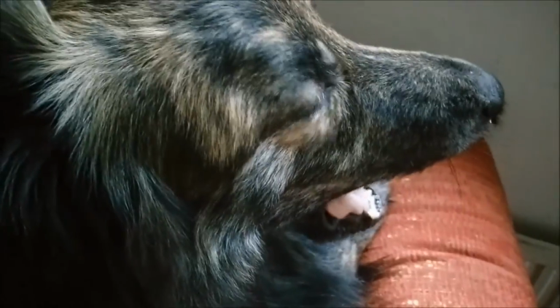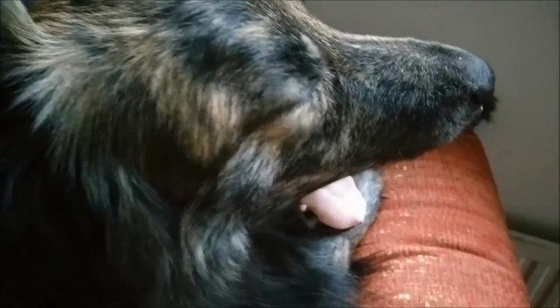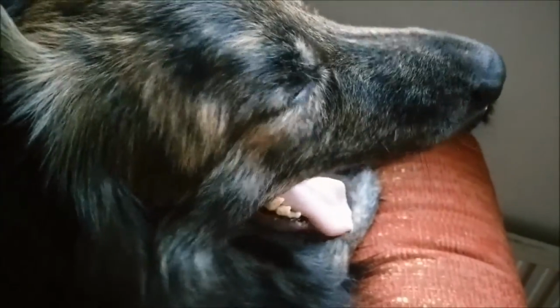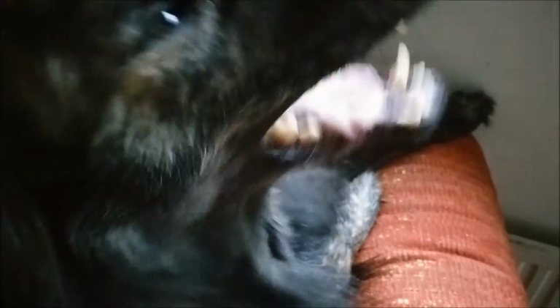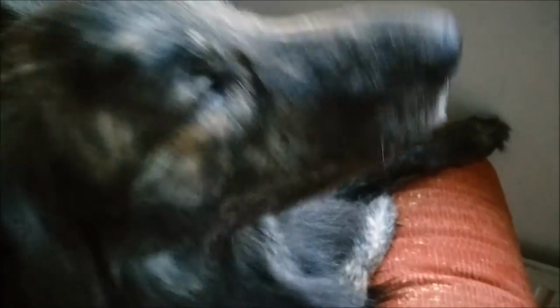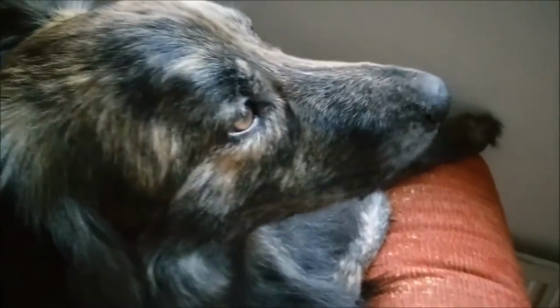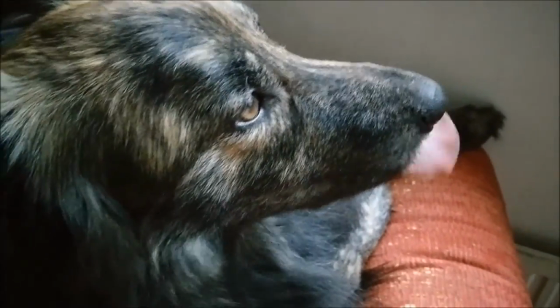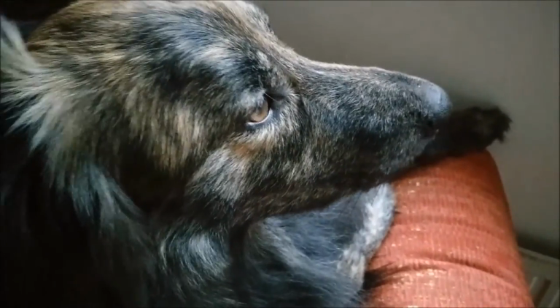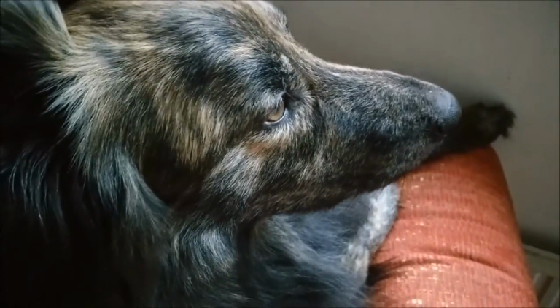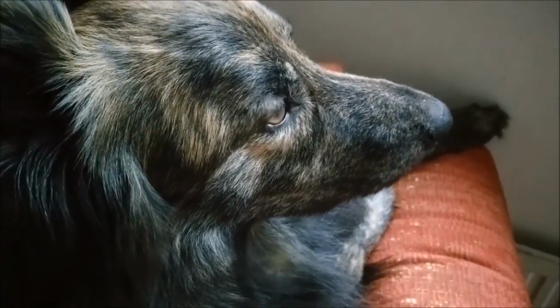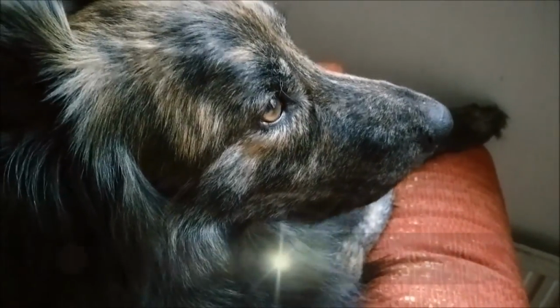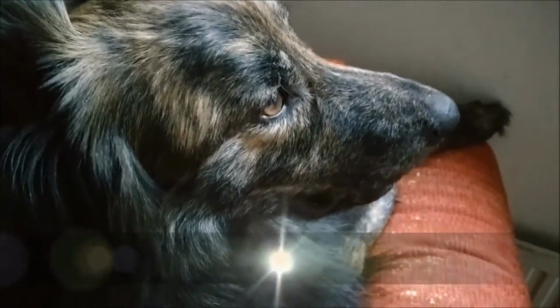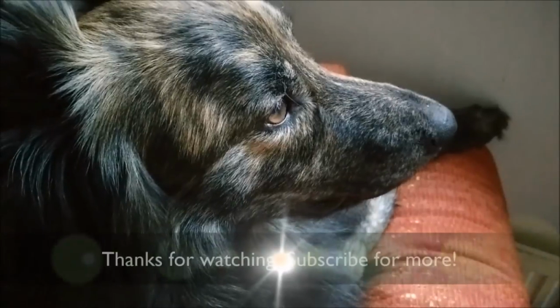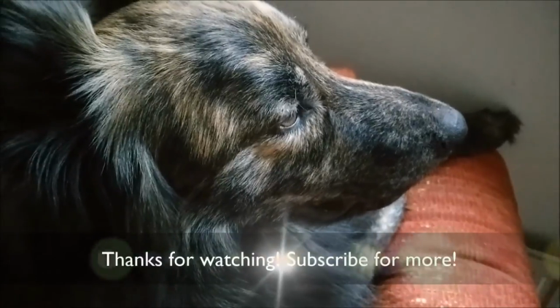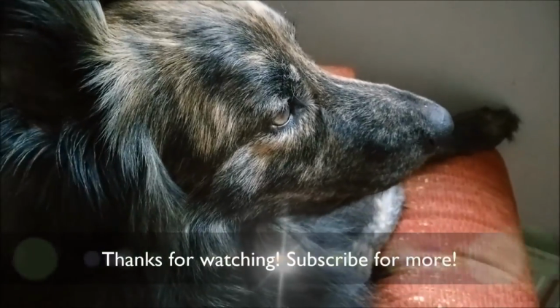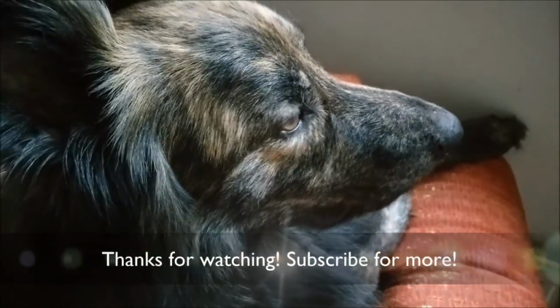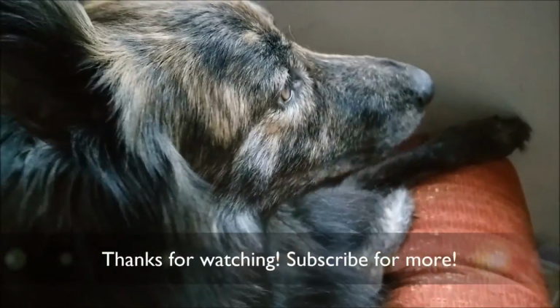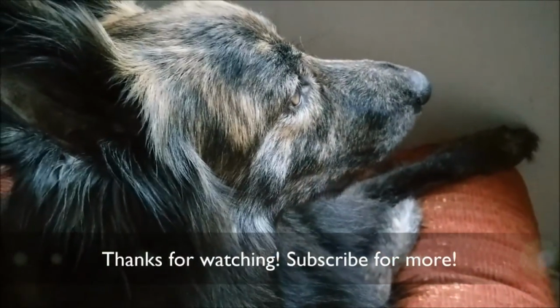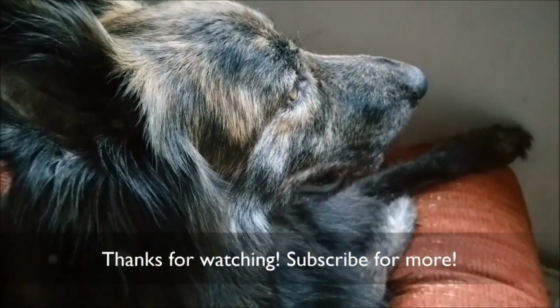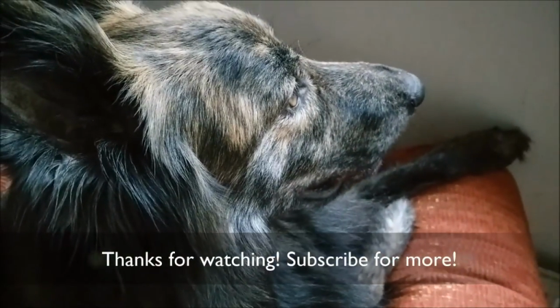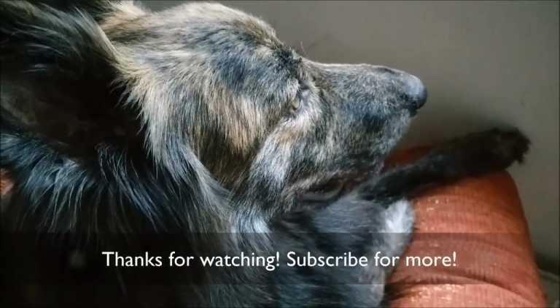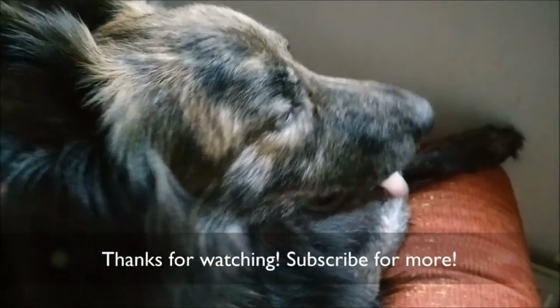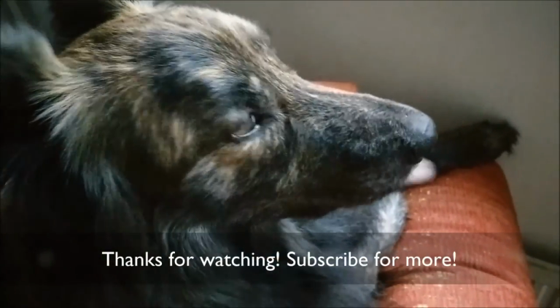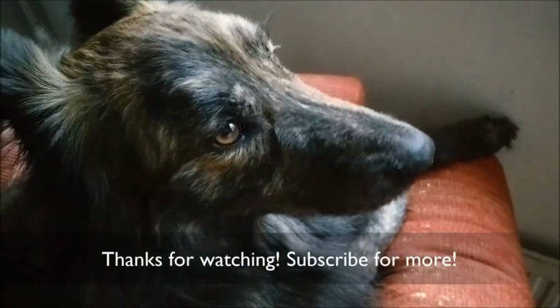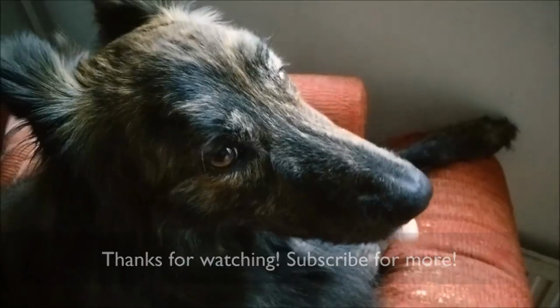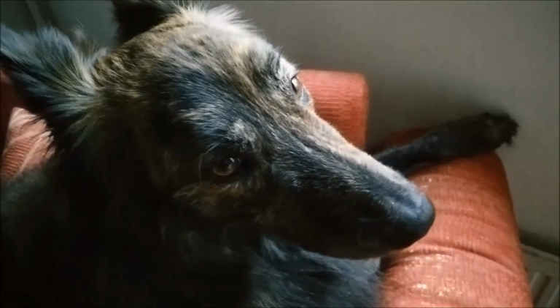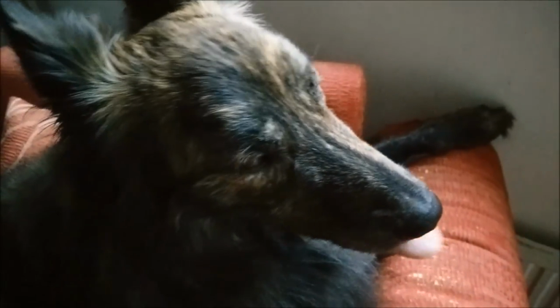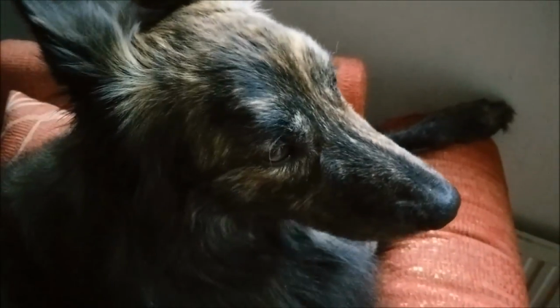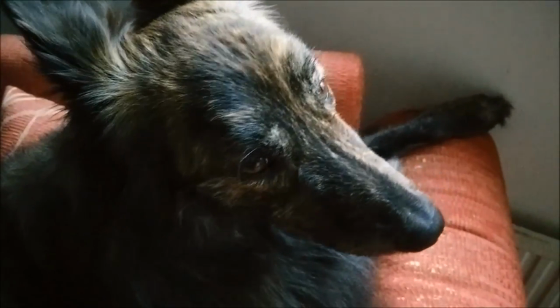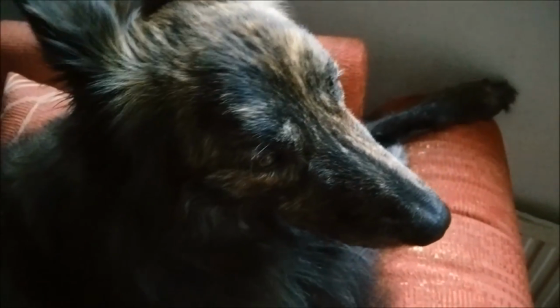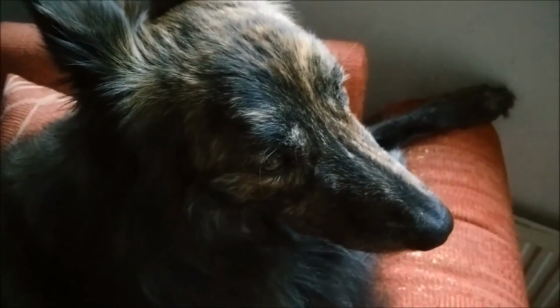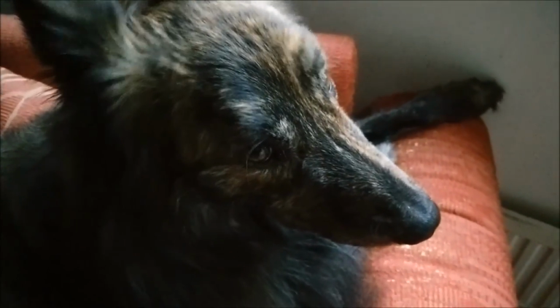This is all for now. I hope you enjoyed the video and that Hugo made an appearance. Have a very nice day! Bye-bye.